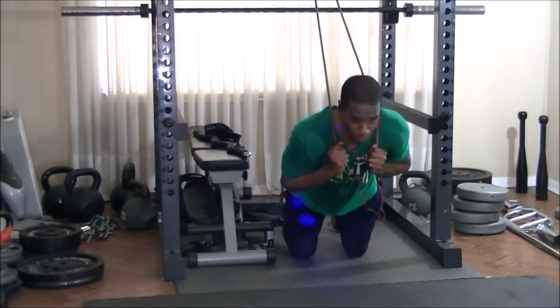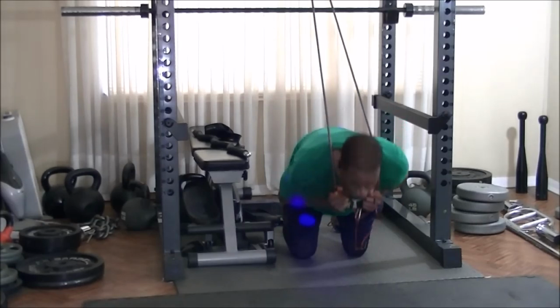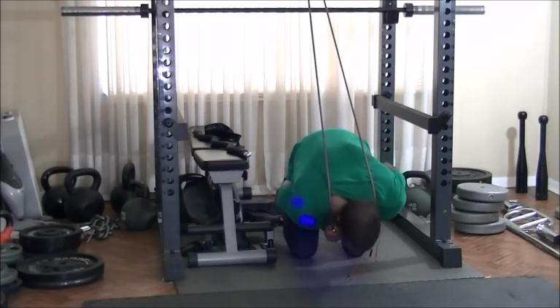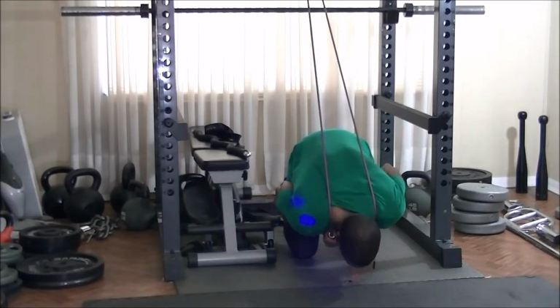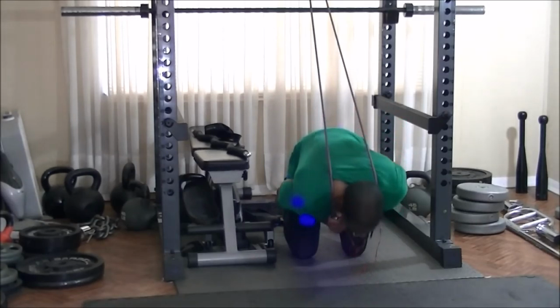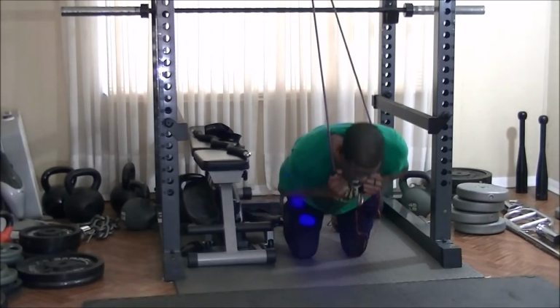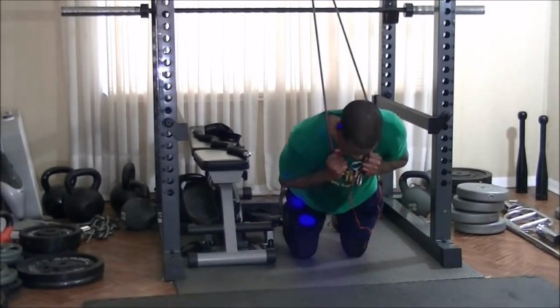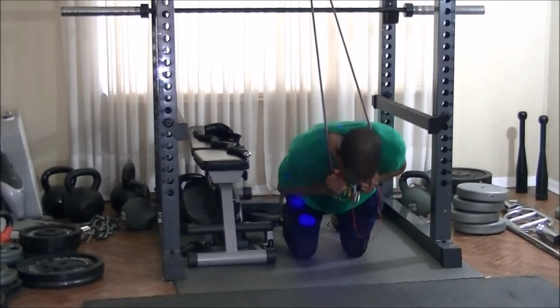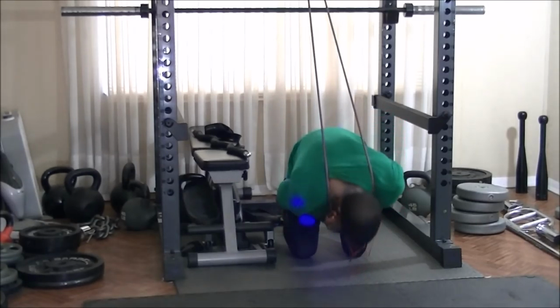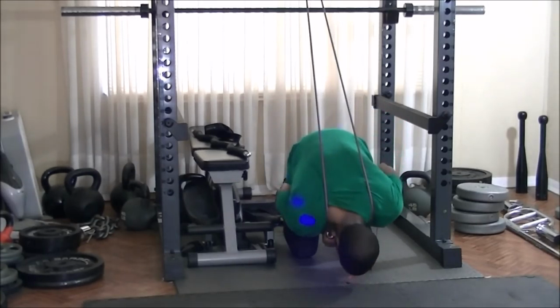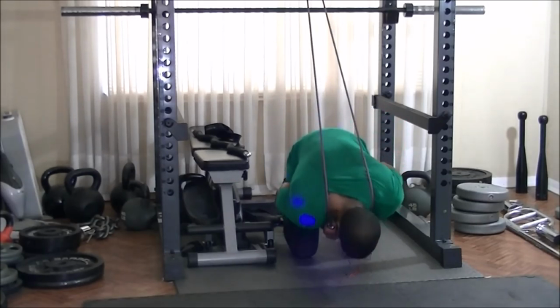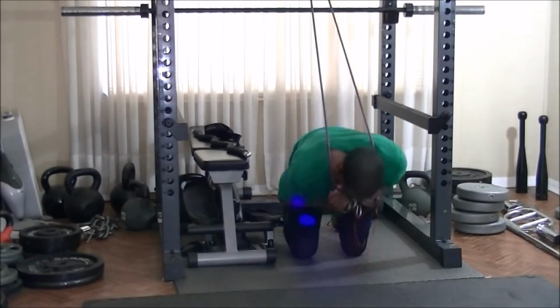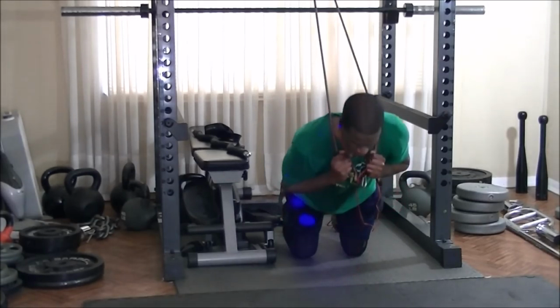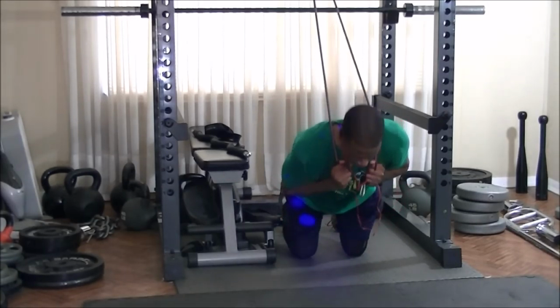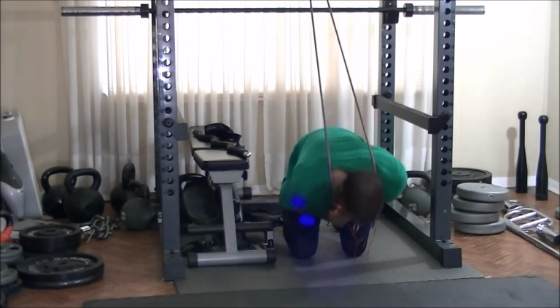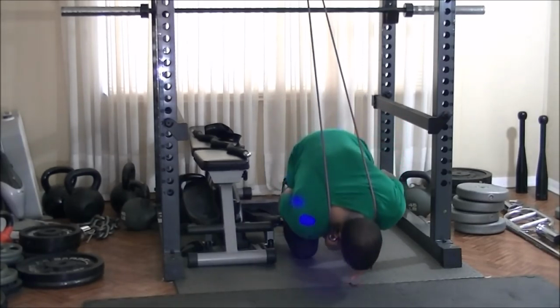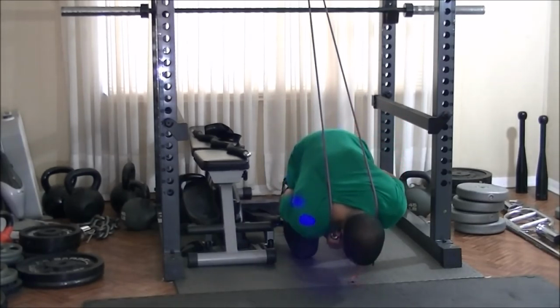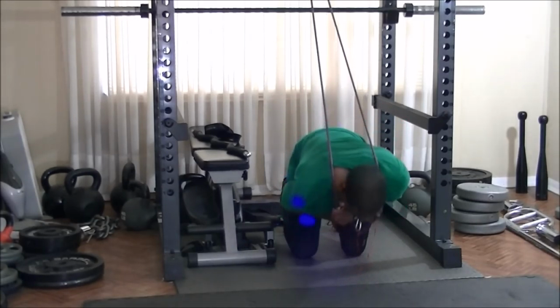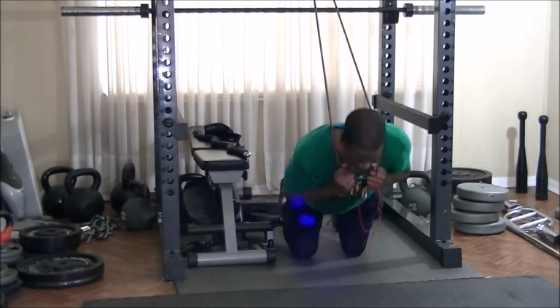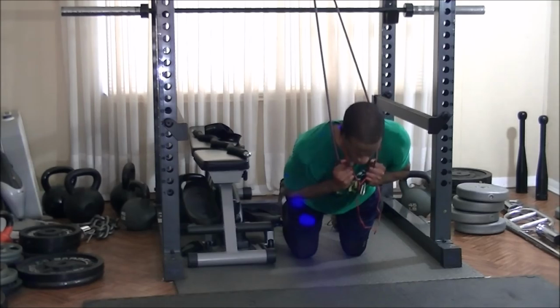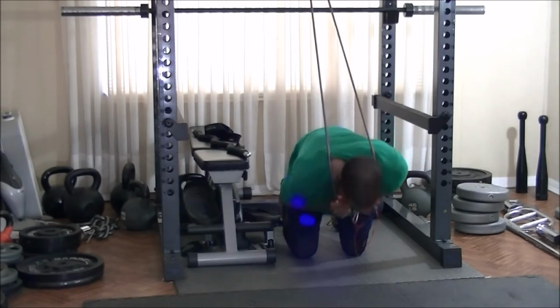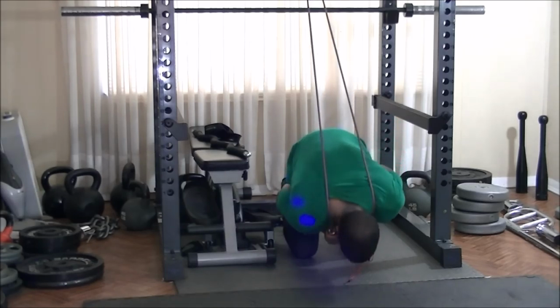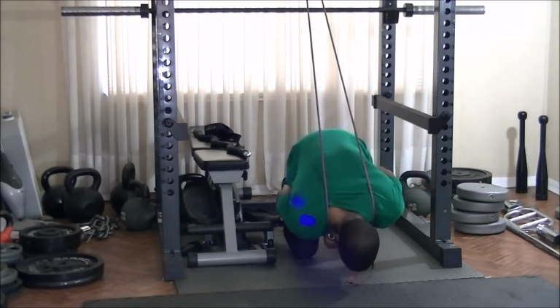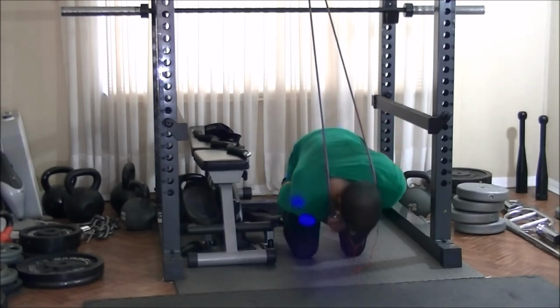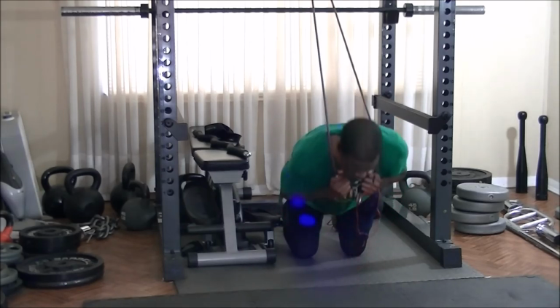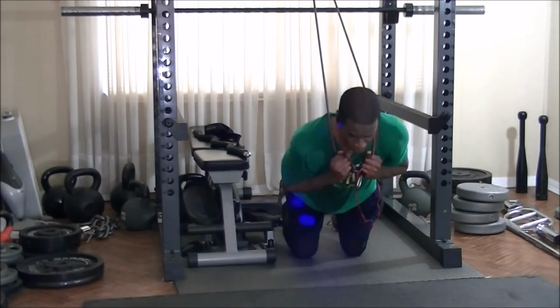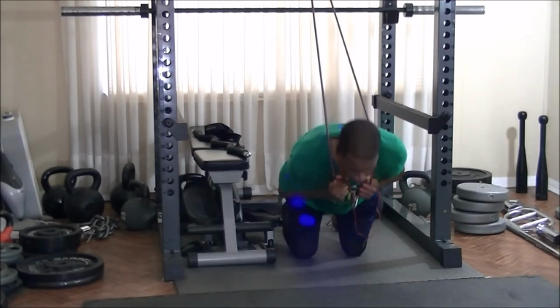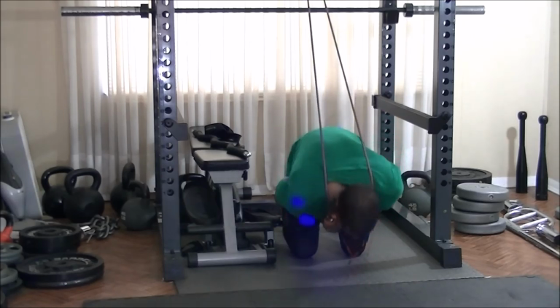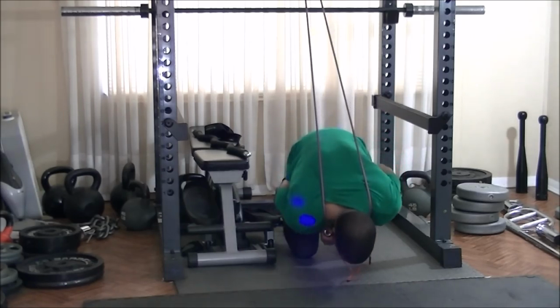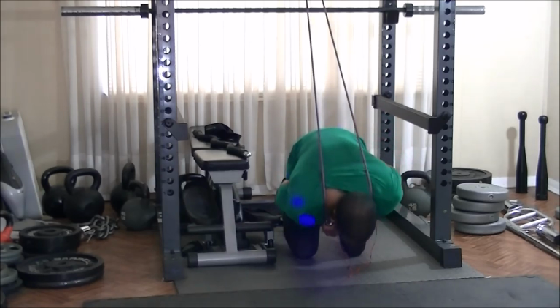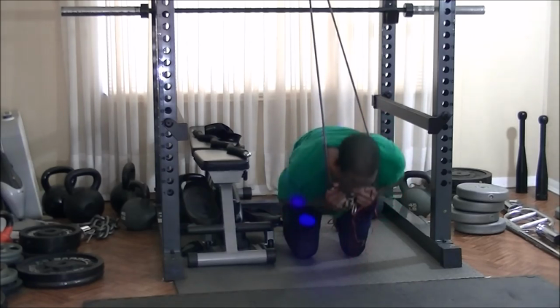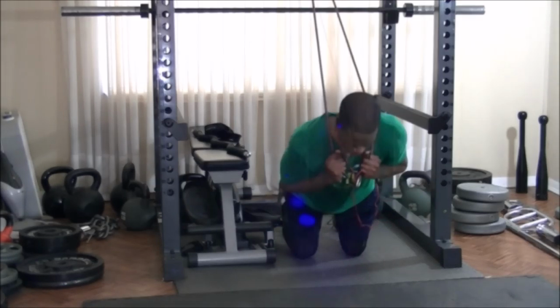I was basically tired, so unlike last week I wanted to show the full ab workout. I decided to do some resistance band crunches going from one direction to another.